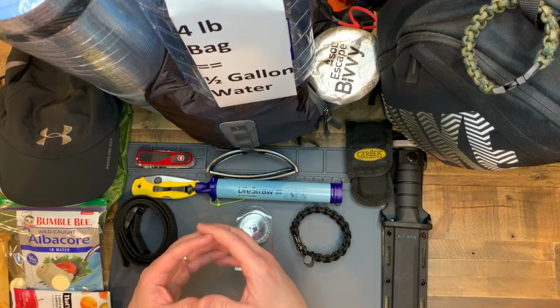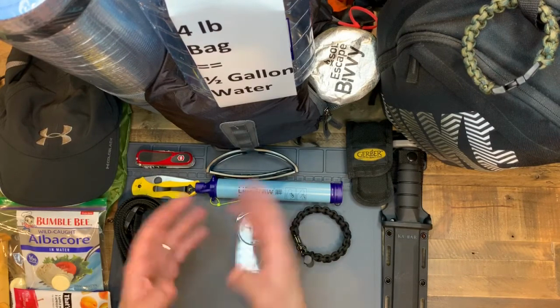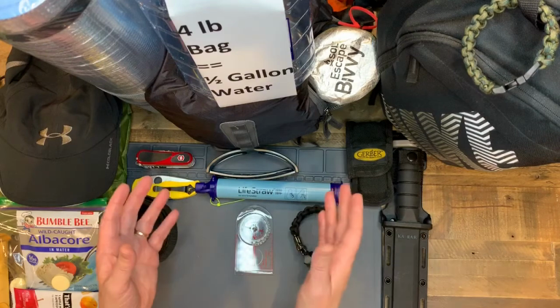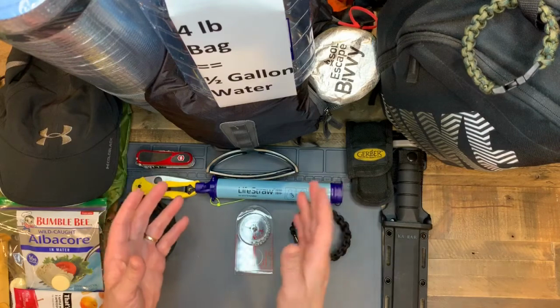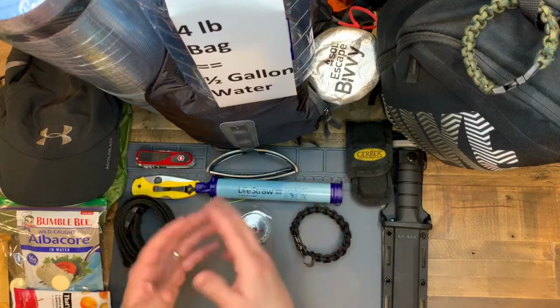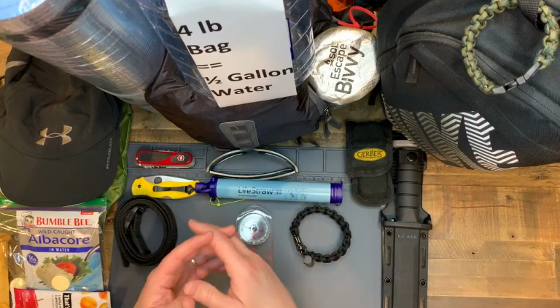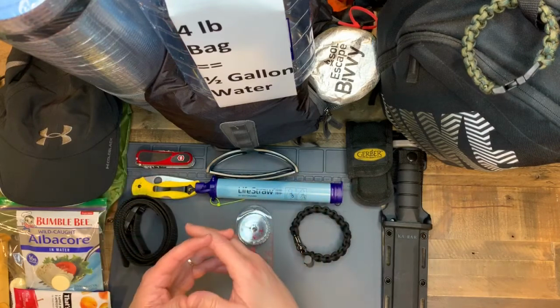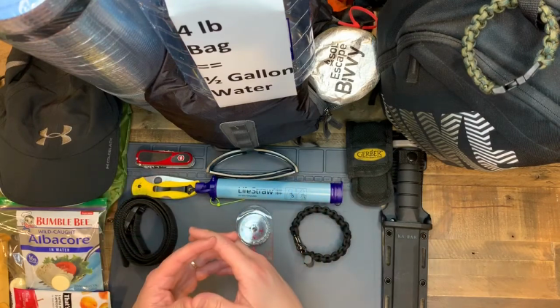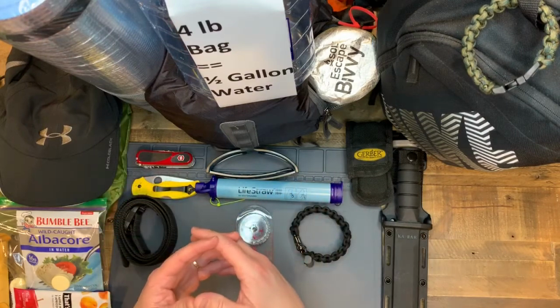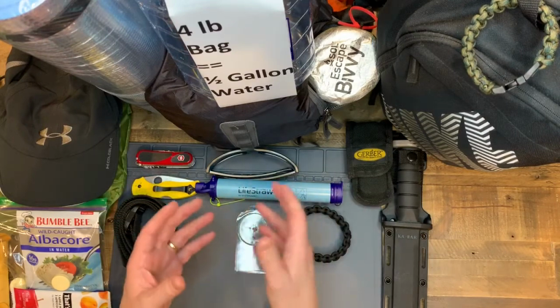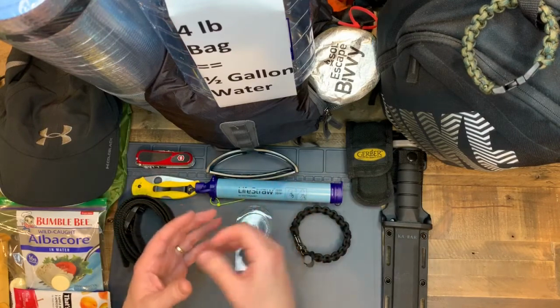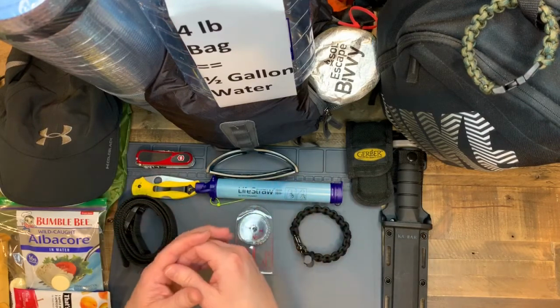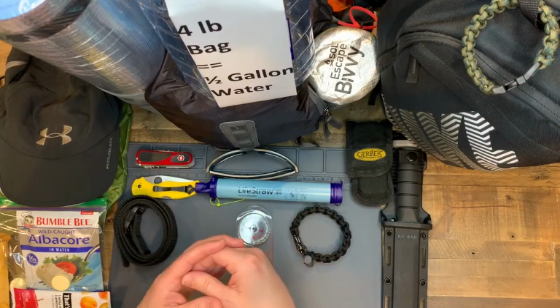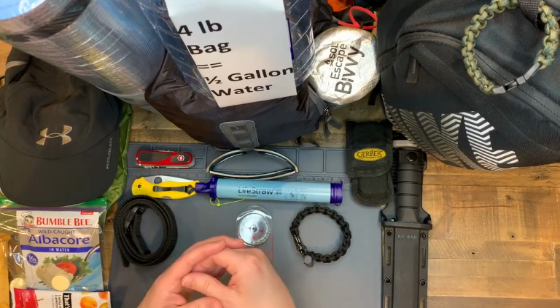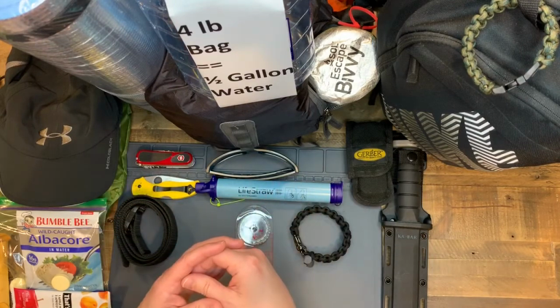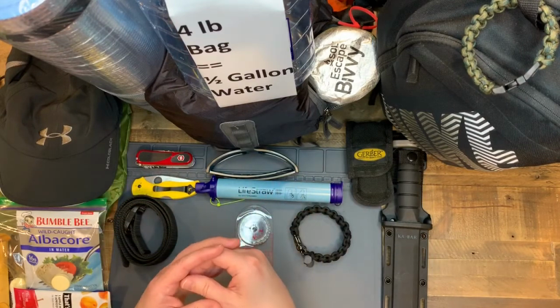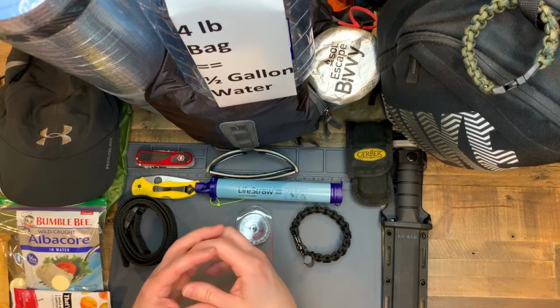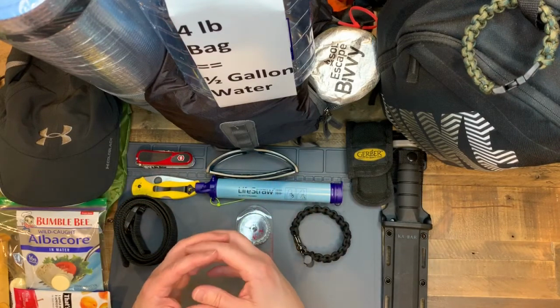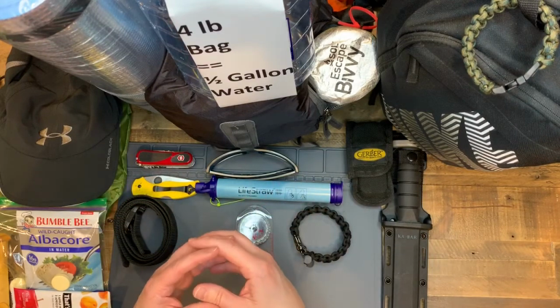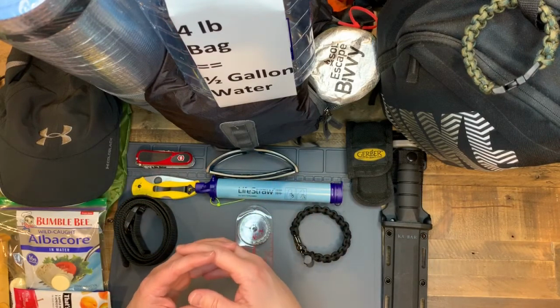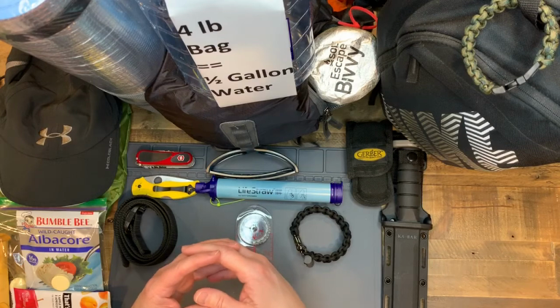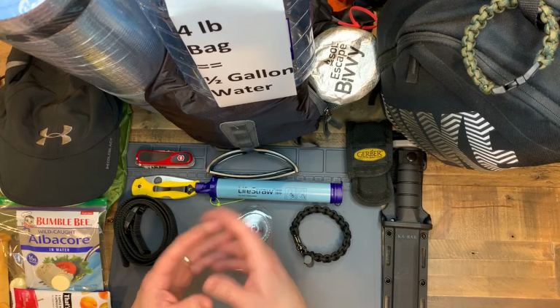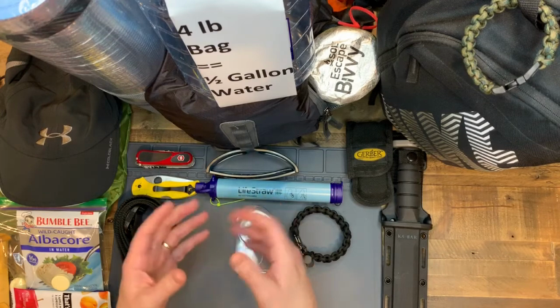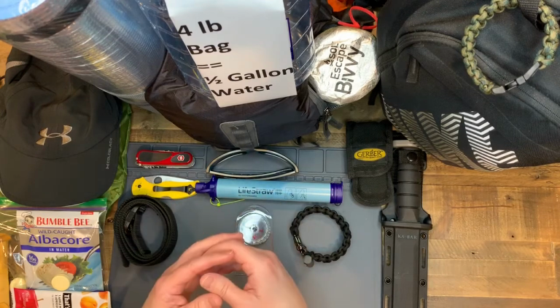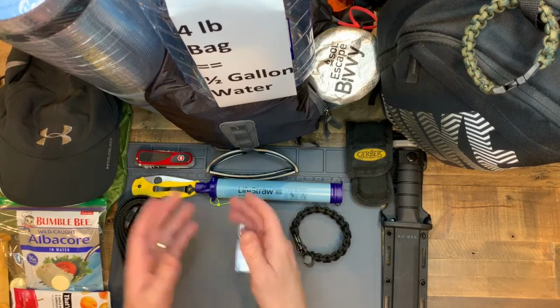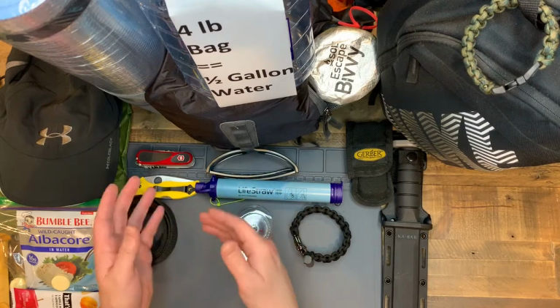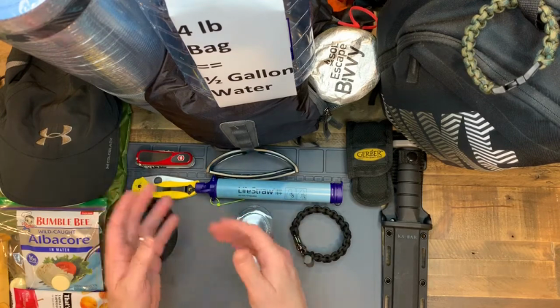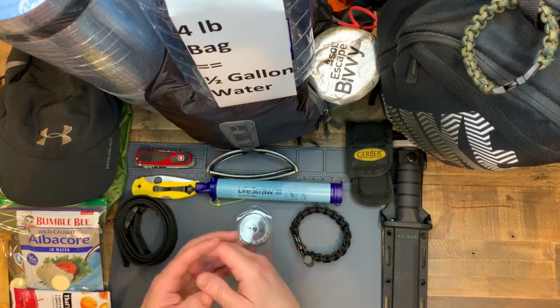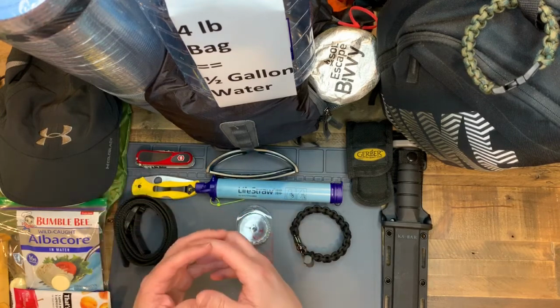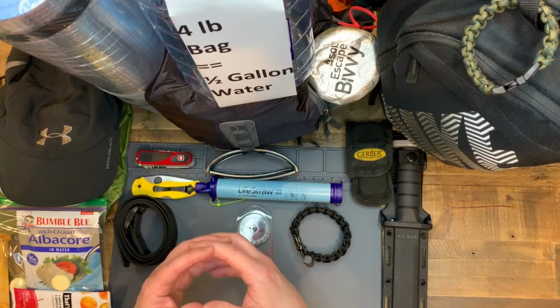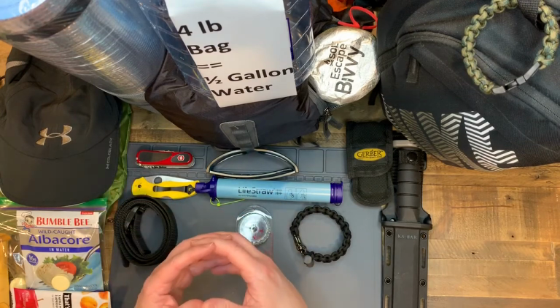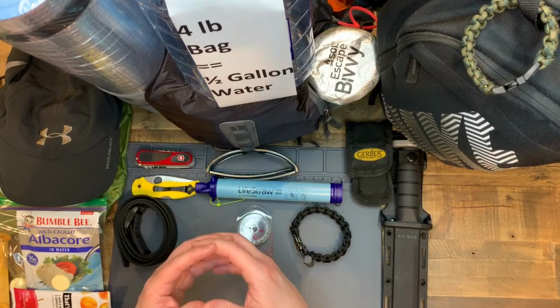Most everything I've purchased on Amazon. I'm a pretty big Amazon fan because you can return things, and I've done that with one of these items here as well.